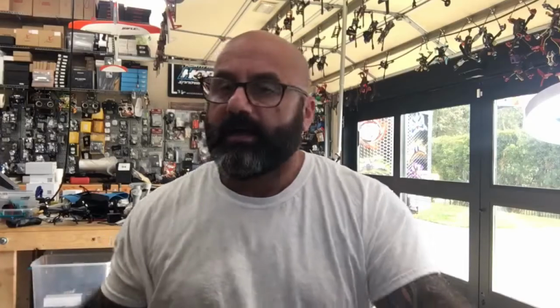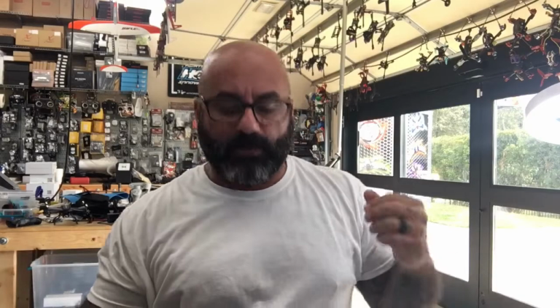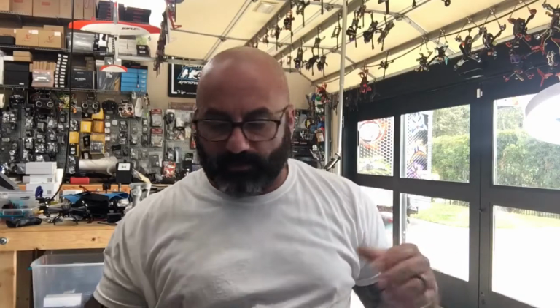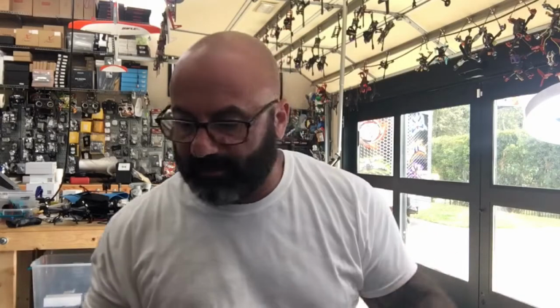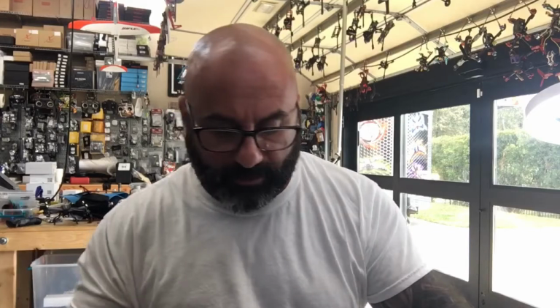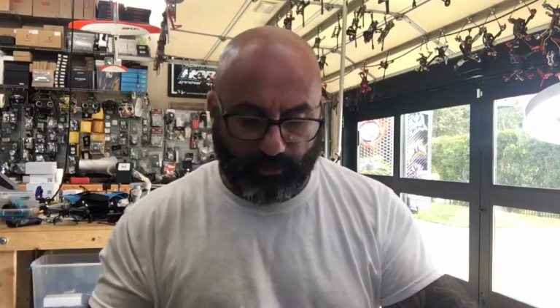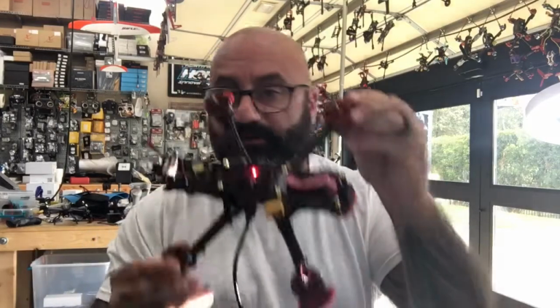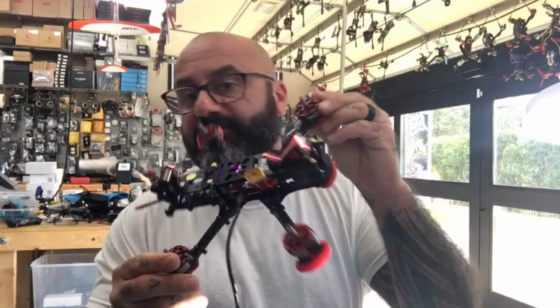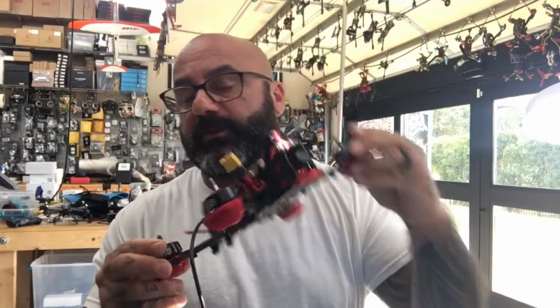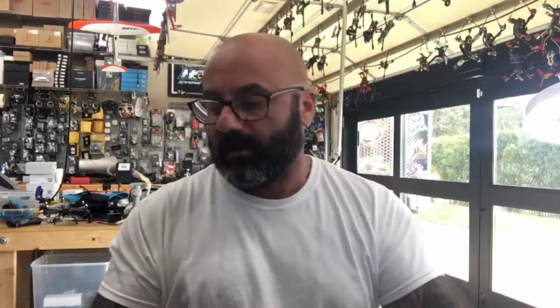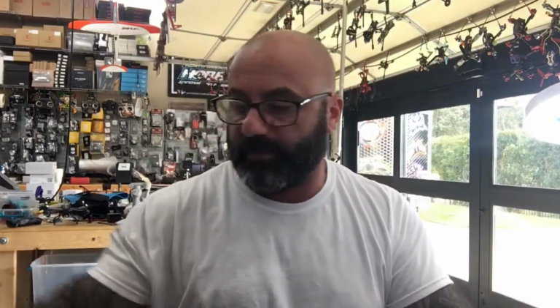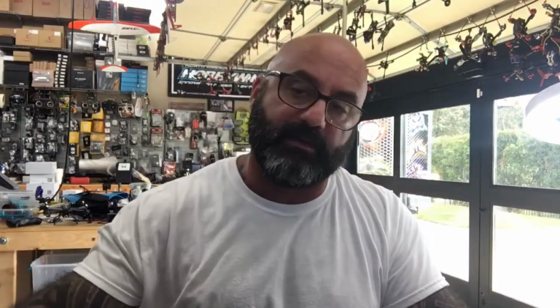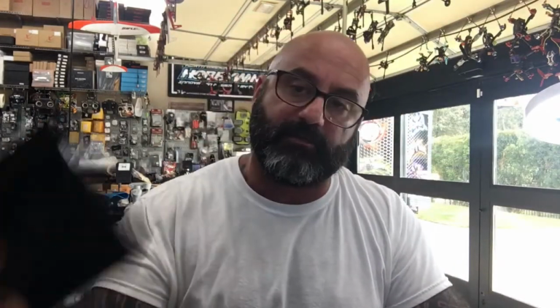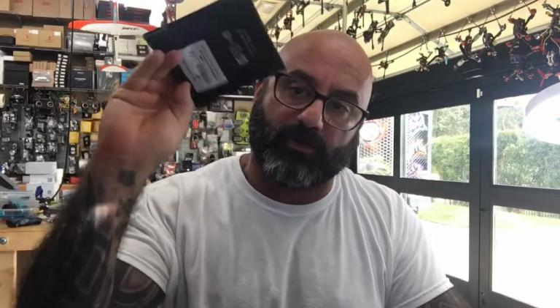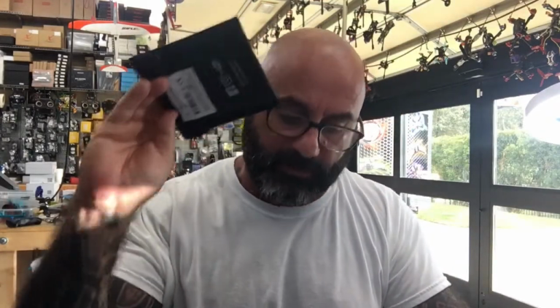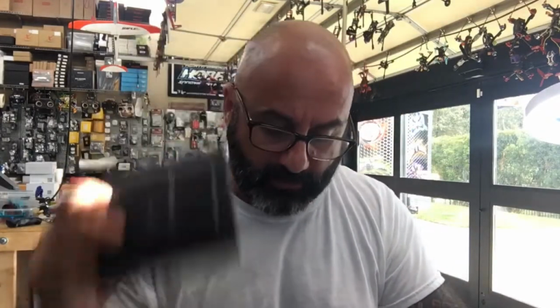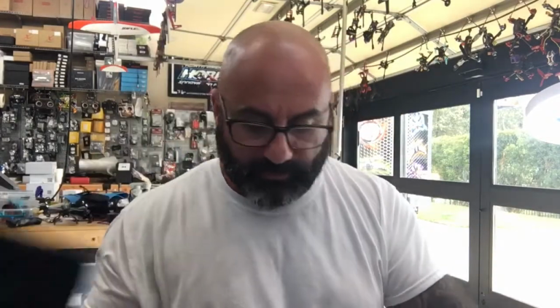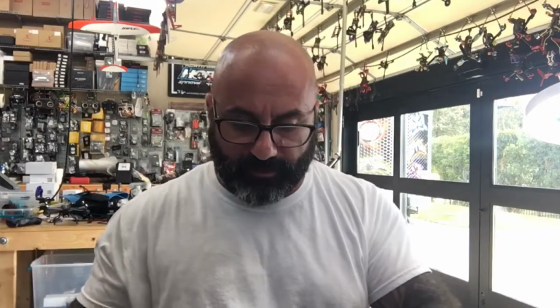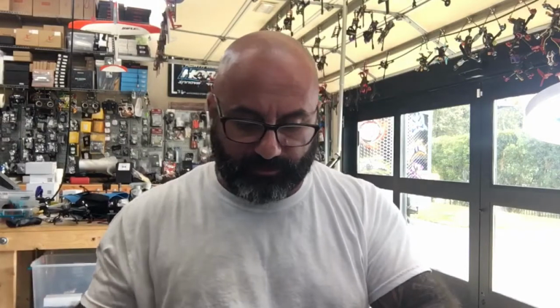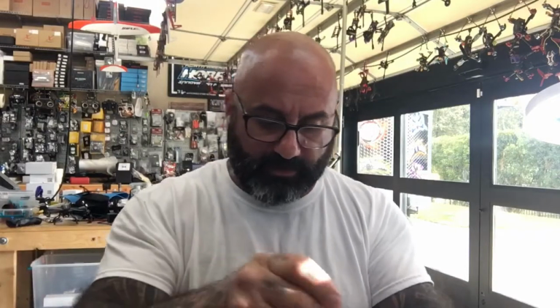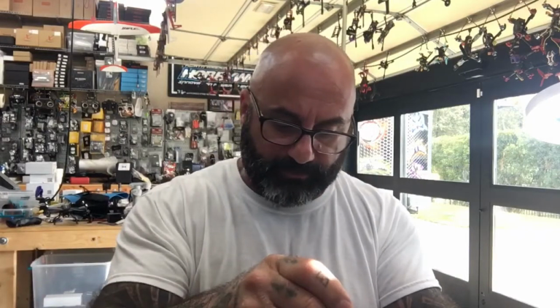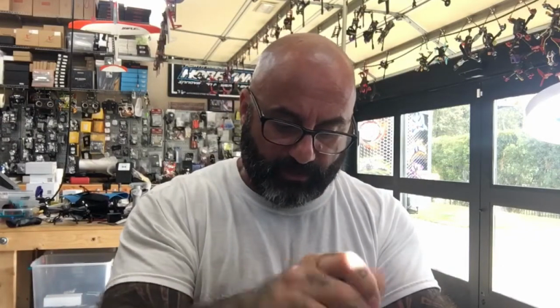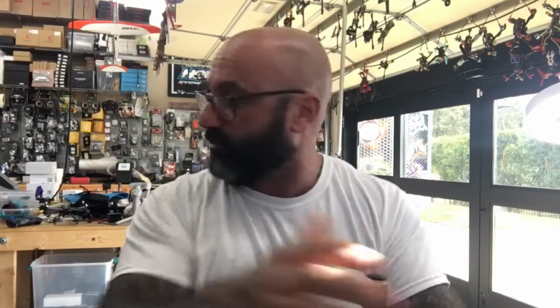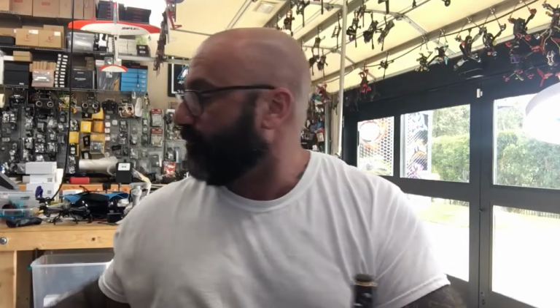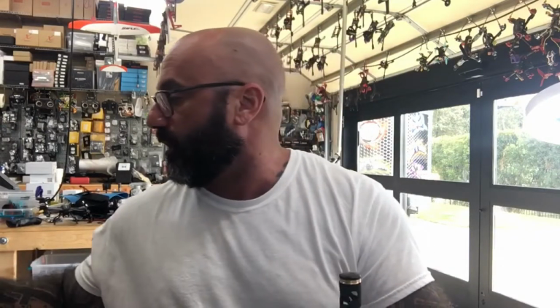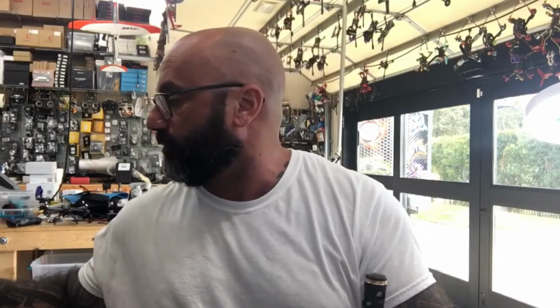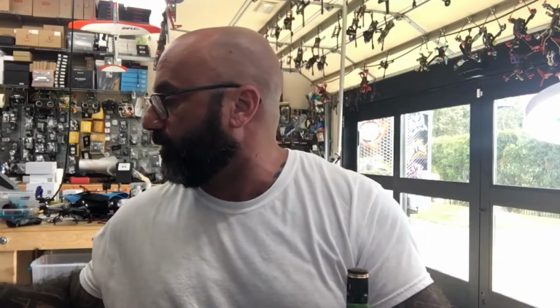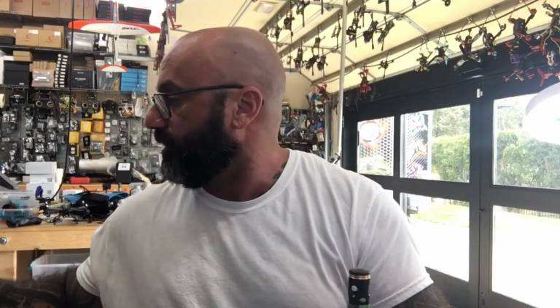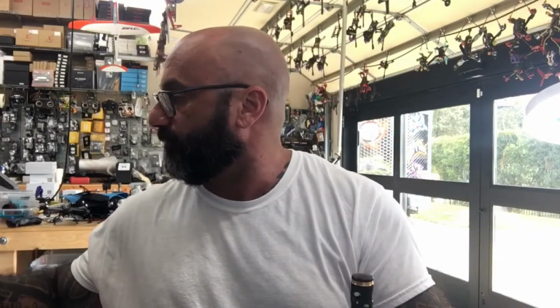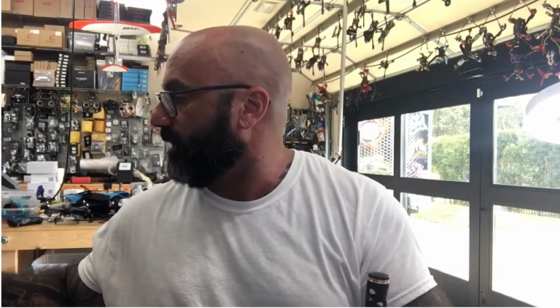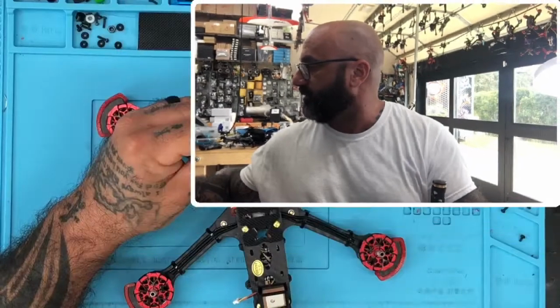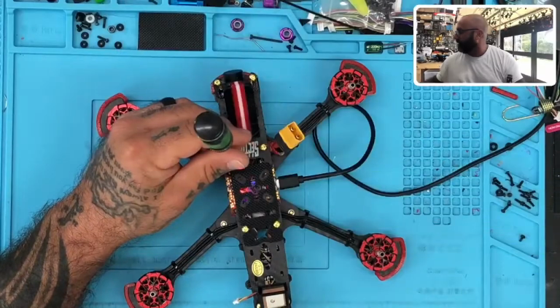Hey guys, TarkoCycle at FPV. I'm getting ready to do a Sector 5v3, putting in the TBS Crossfire Nano right here. I figured I'd do a video on this one and then put that on our page for some tutorials. So if you don't mind, let me get set up here.